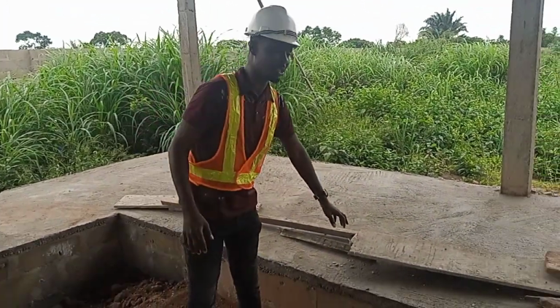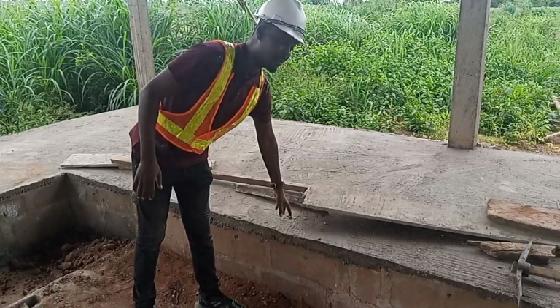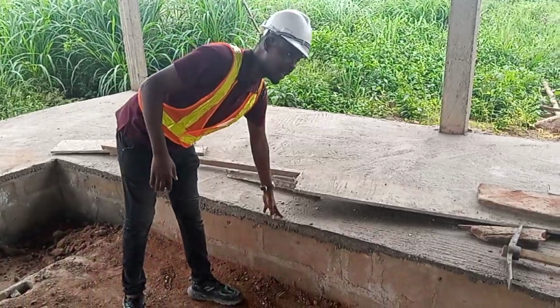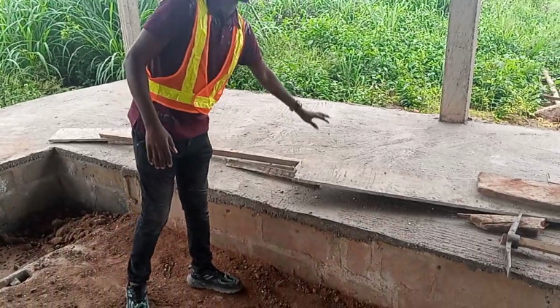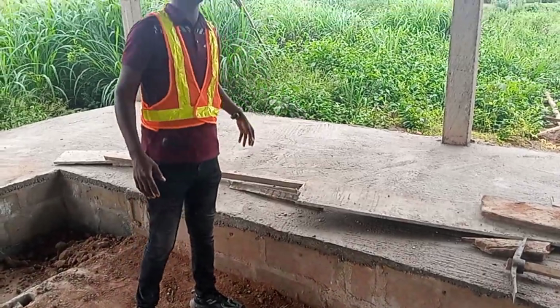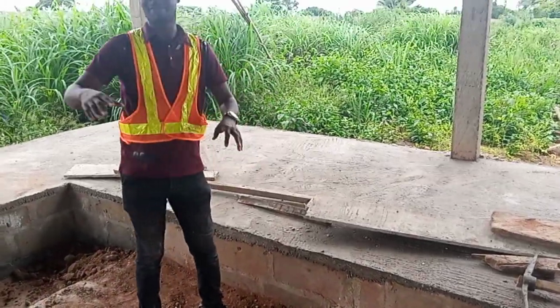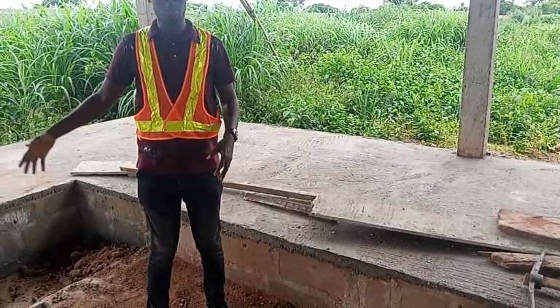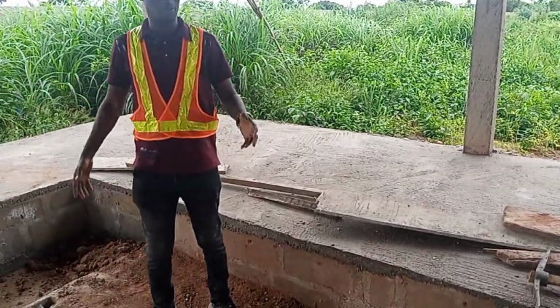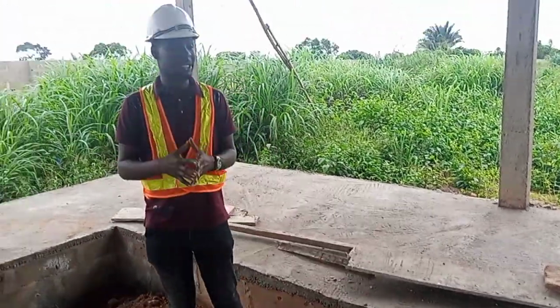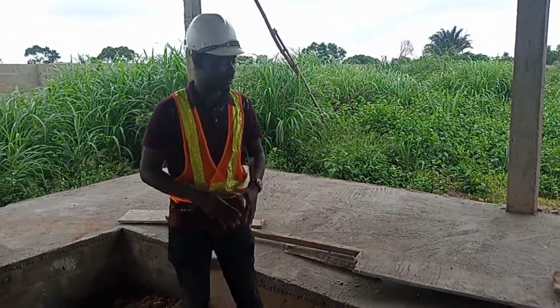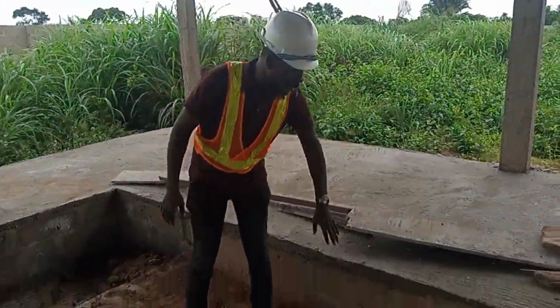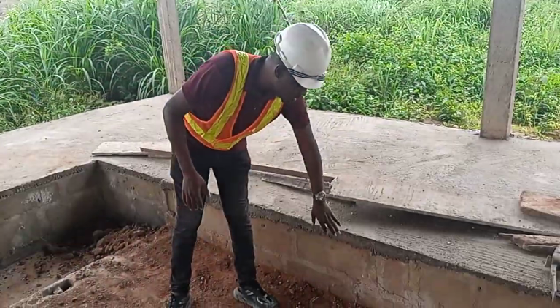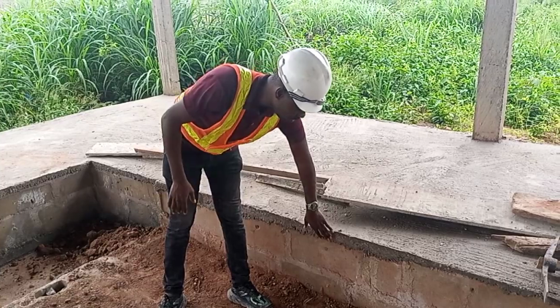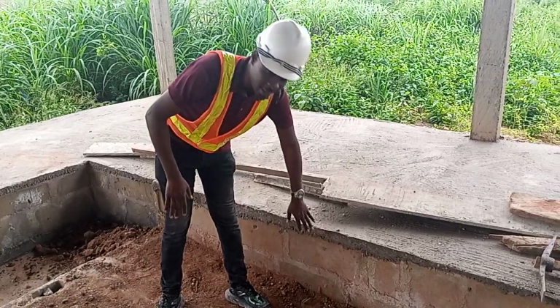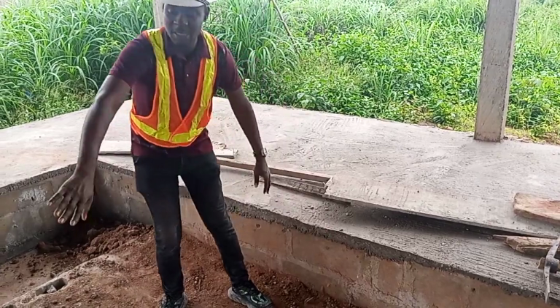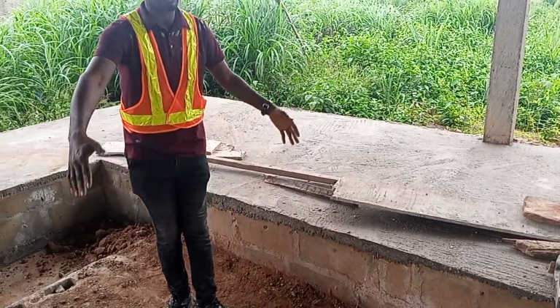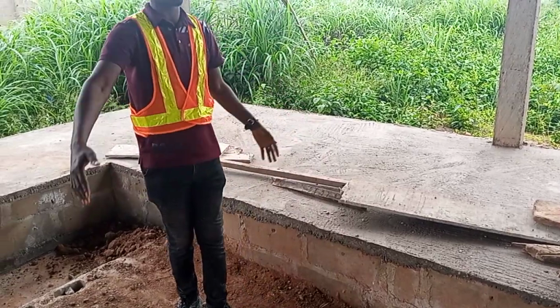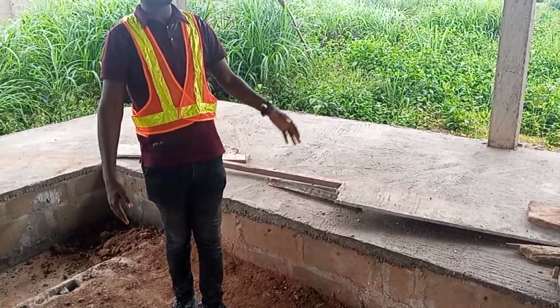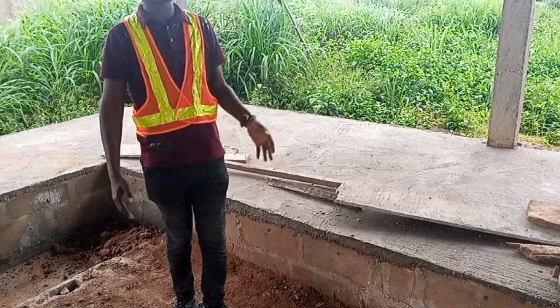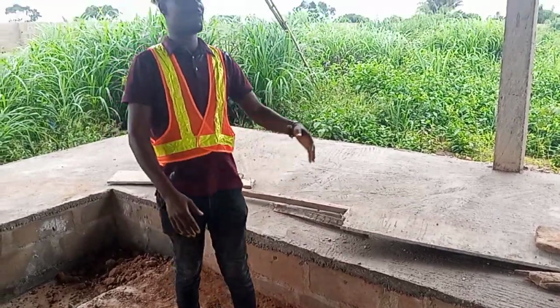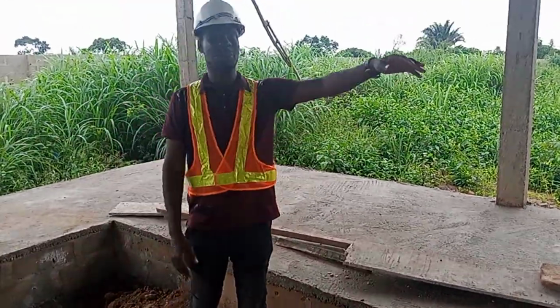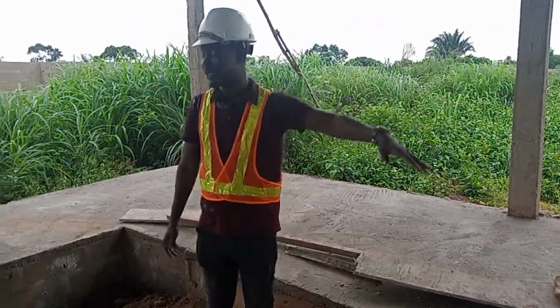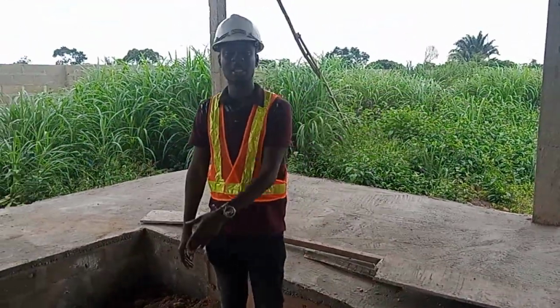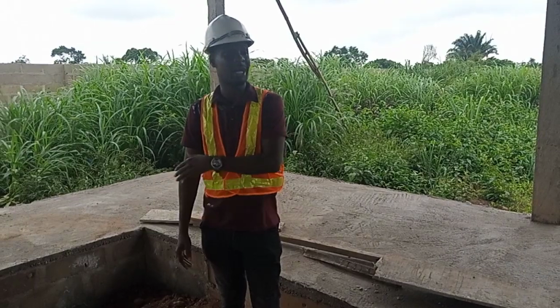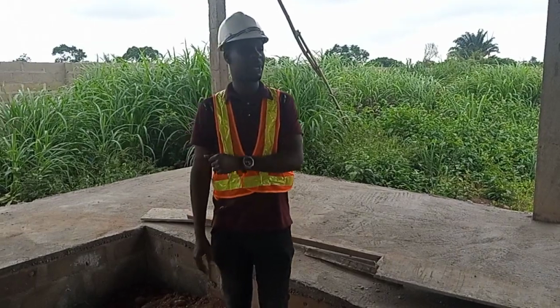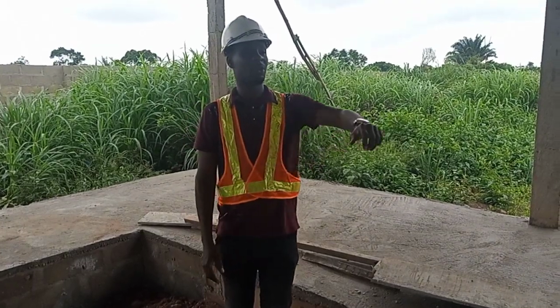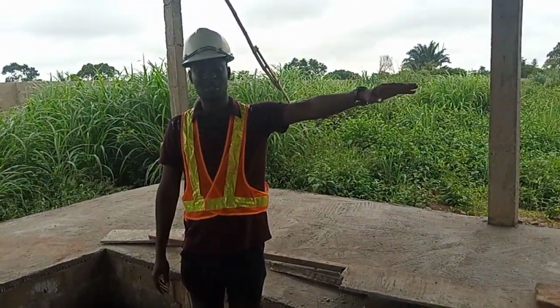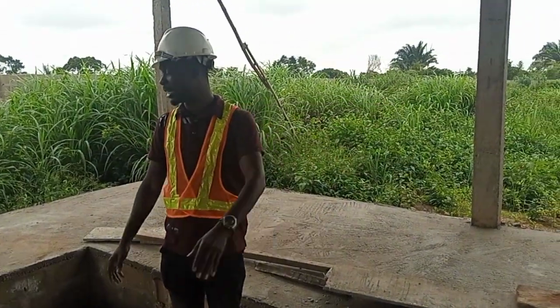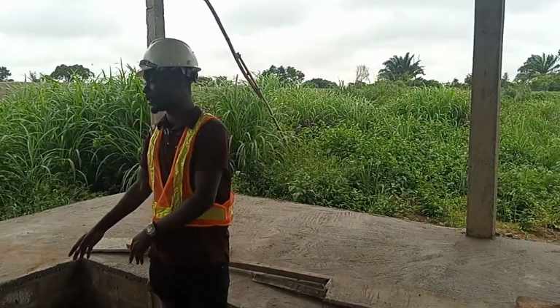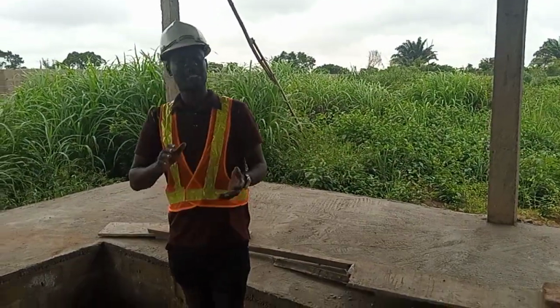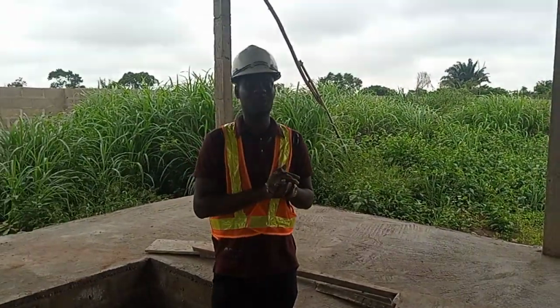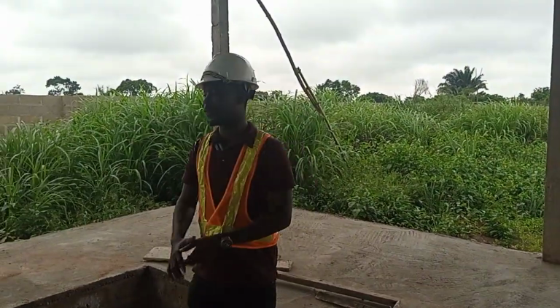Then you can start doing your German floor. But before then, it is nice to do the German floor for the walkway first. After doing the walkway, you put a wood here and wood there to have the format set, so that you have it very well before you start doing the German floor that slopes down to this place.